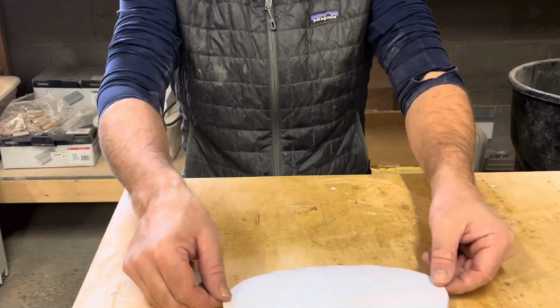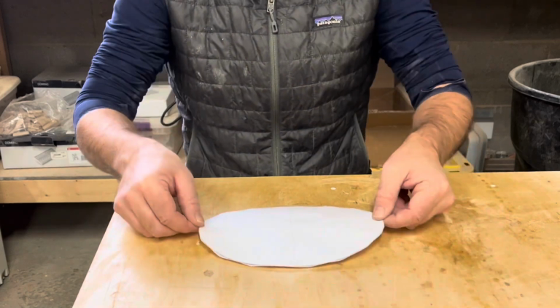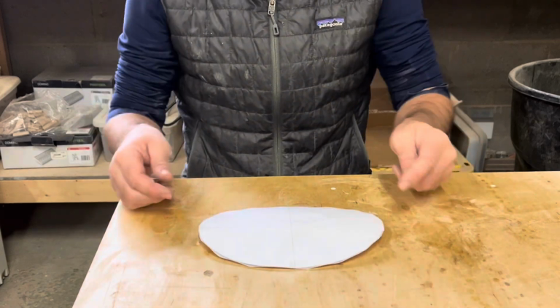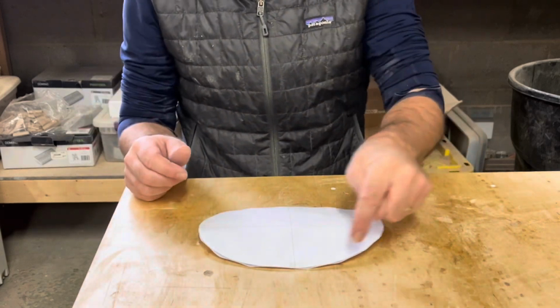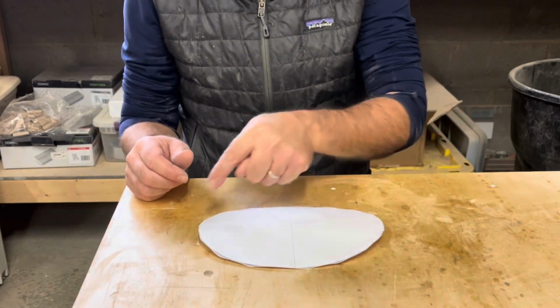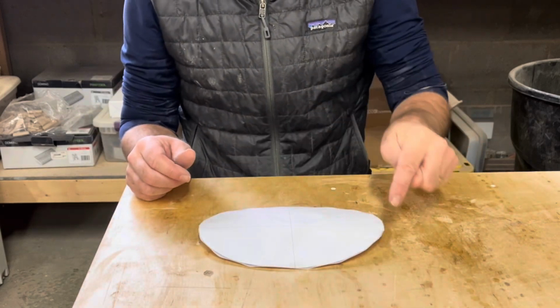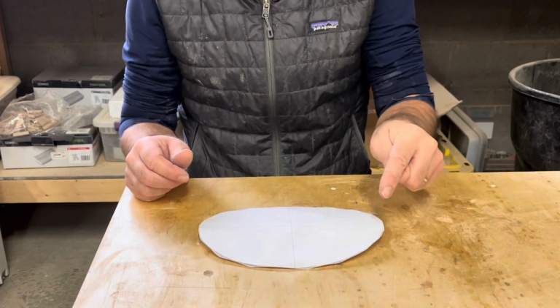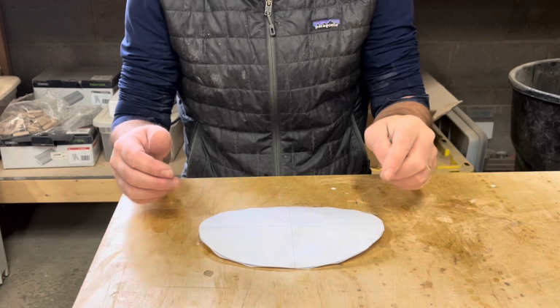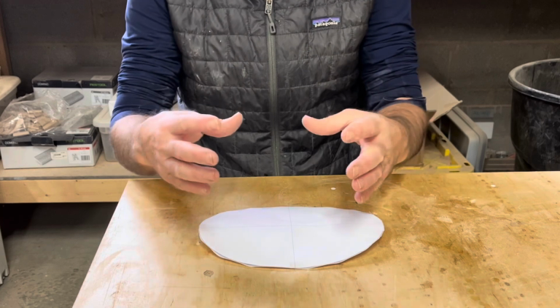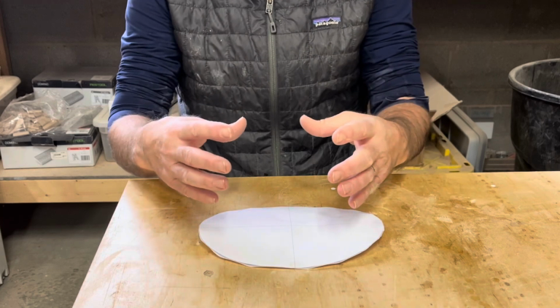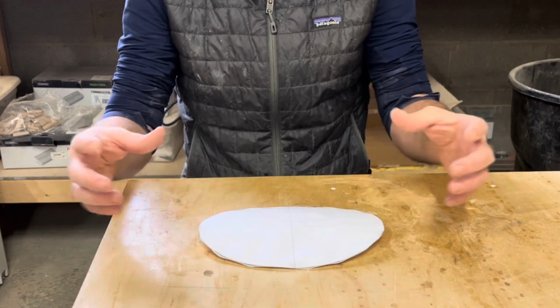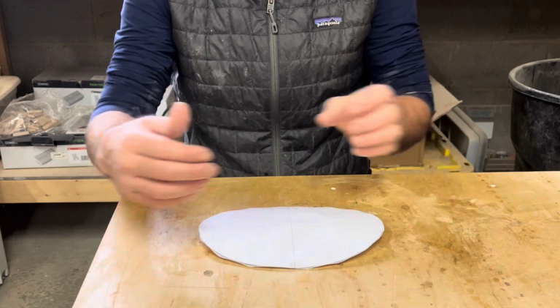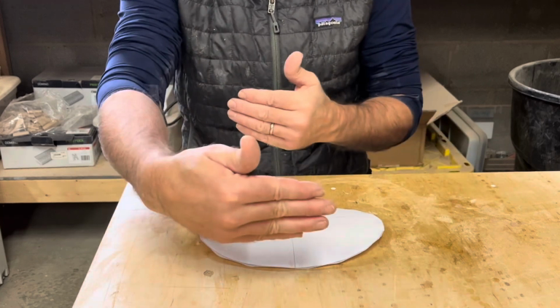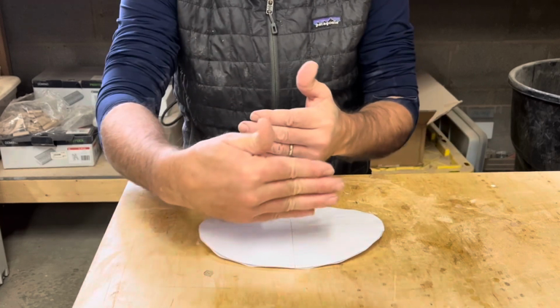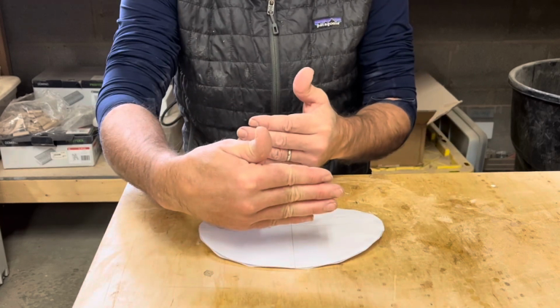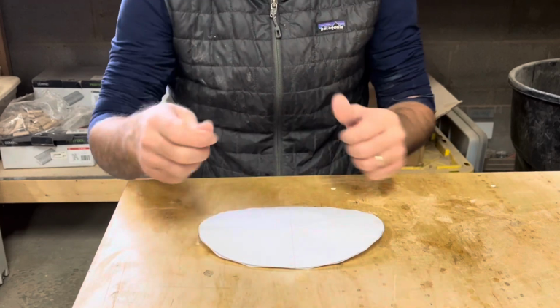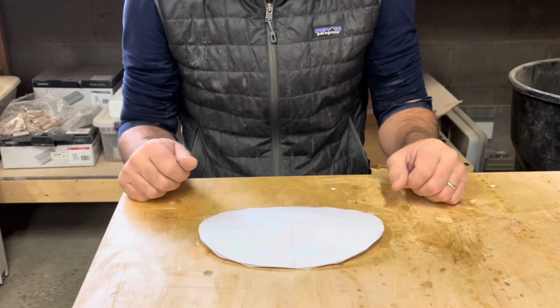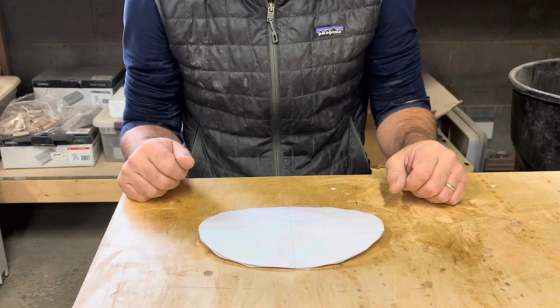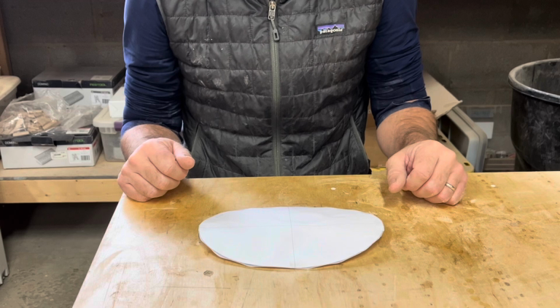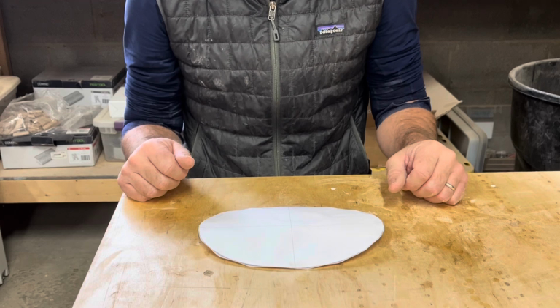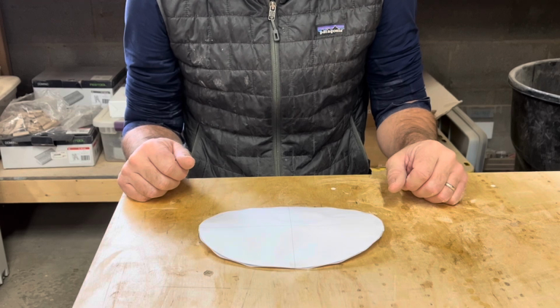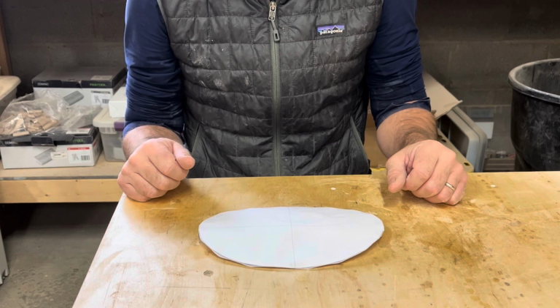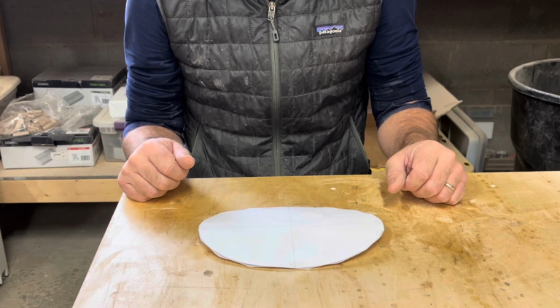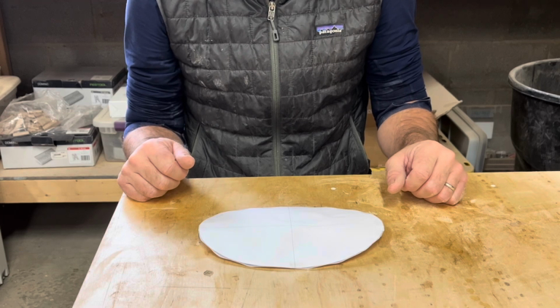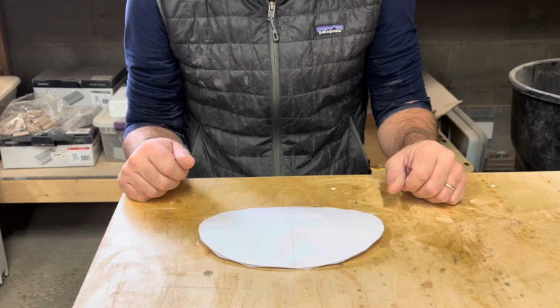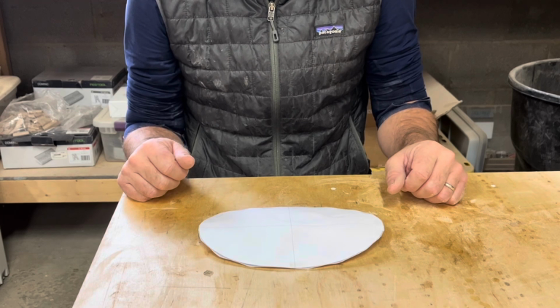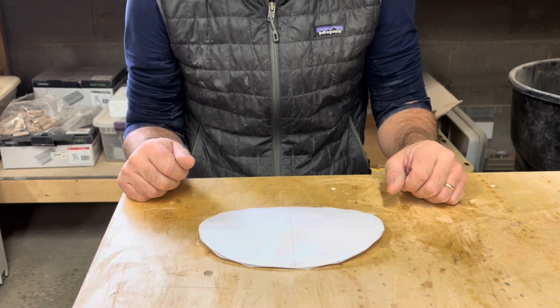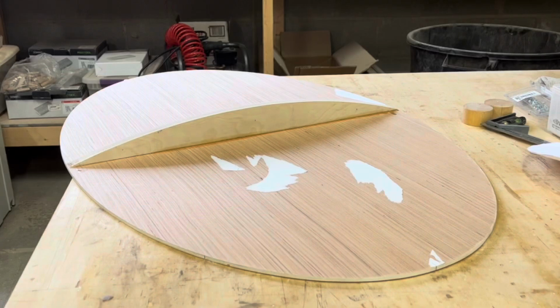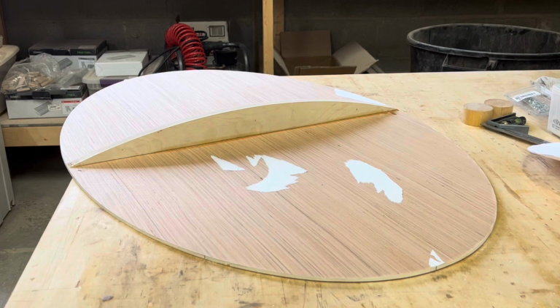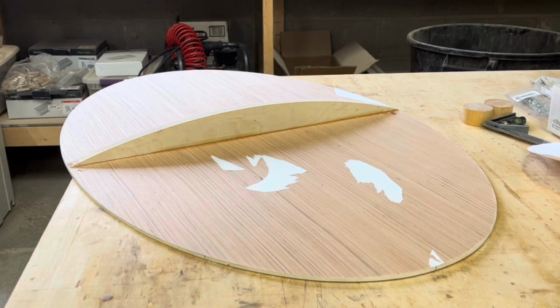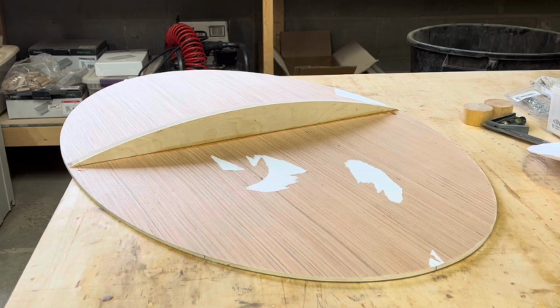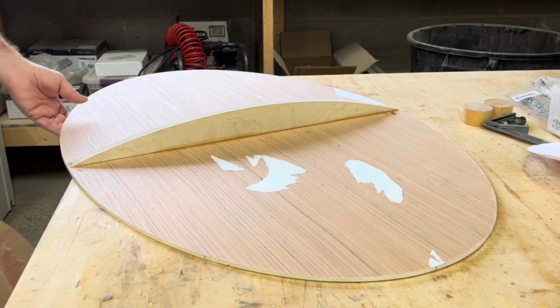It's constructed by making an ellipse and then making another one that's longer but less tall. Then they're just stitched and glued together, so this would be the bottom.